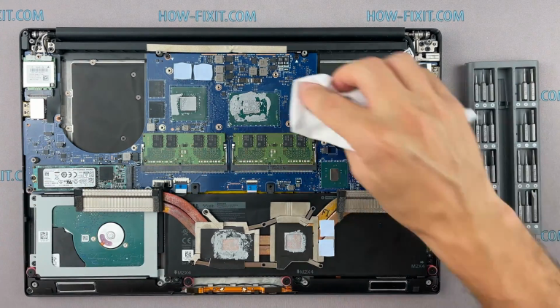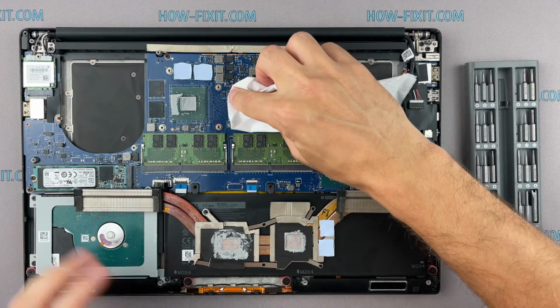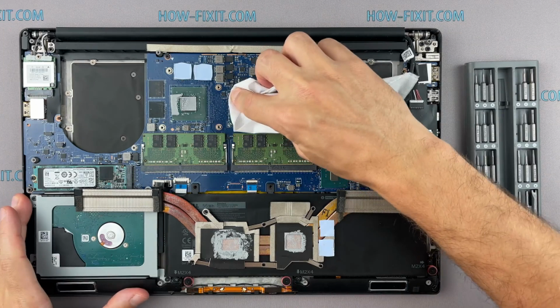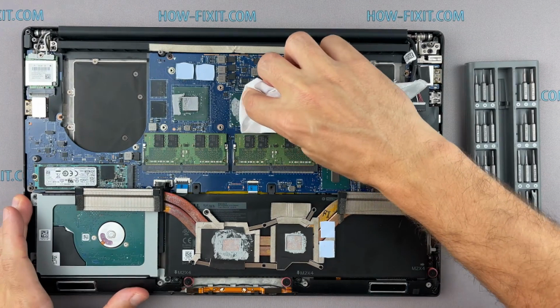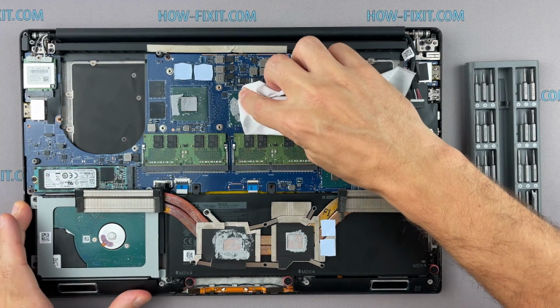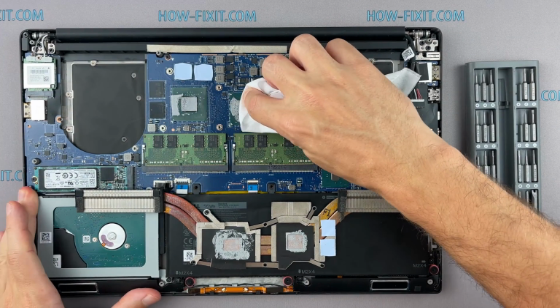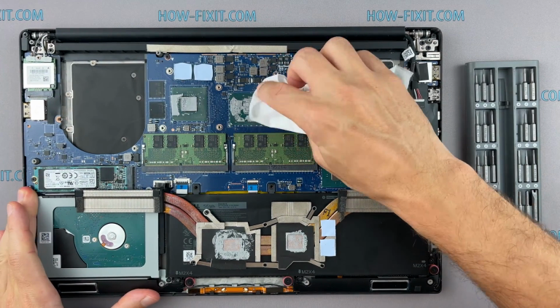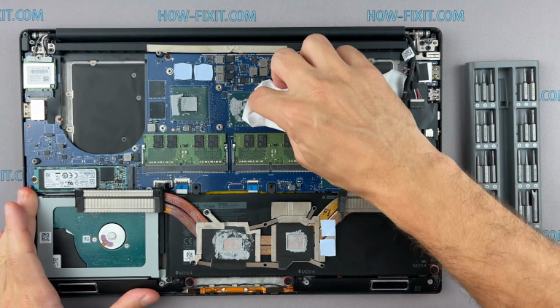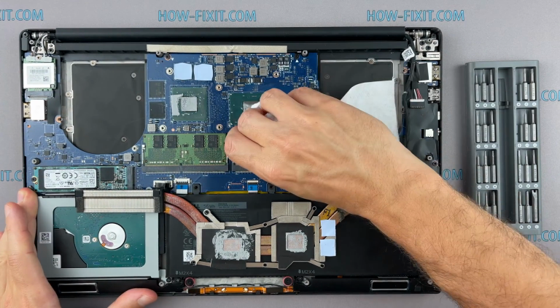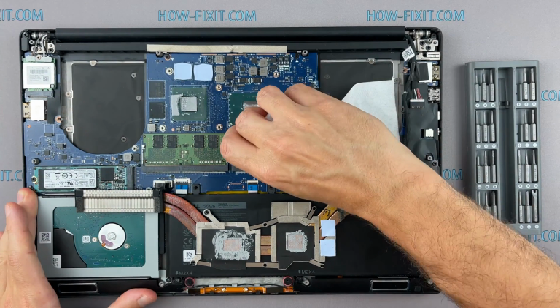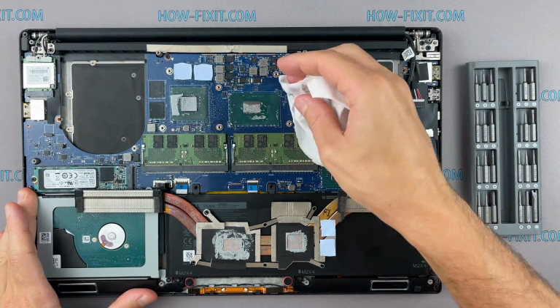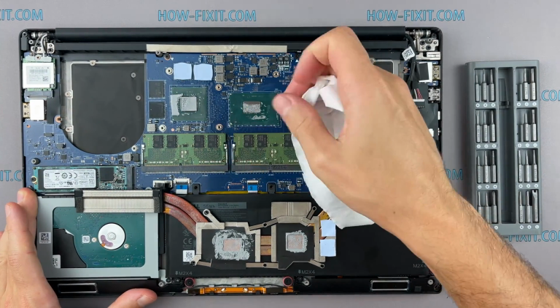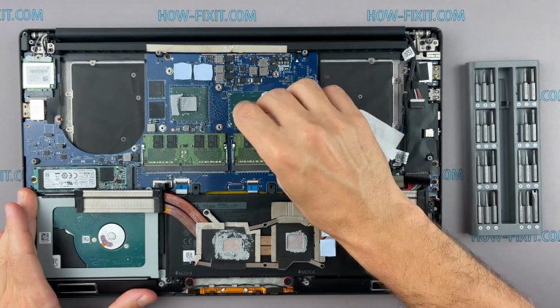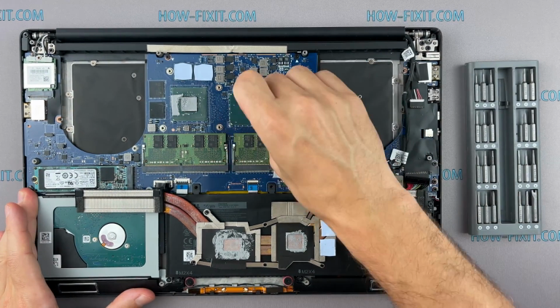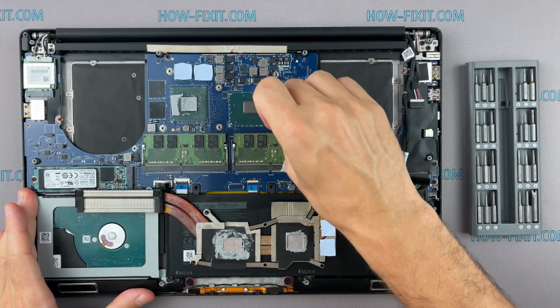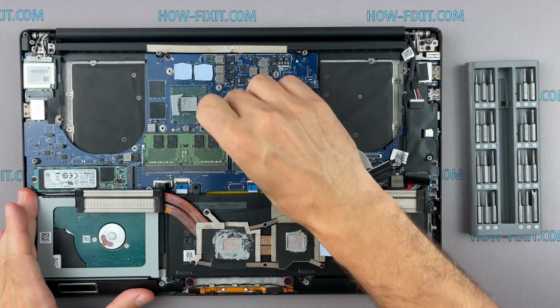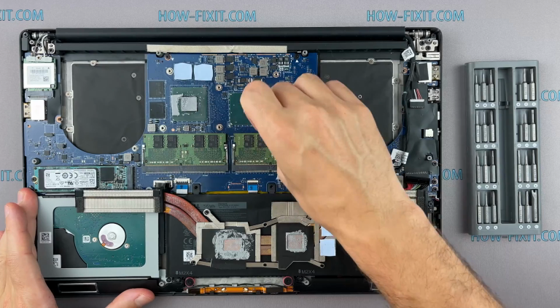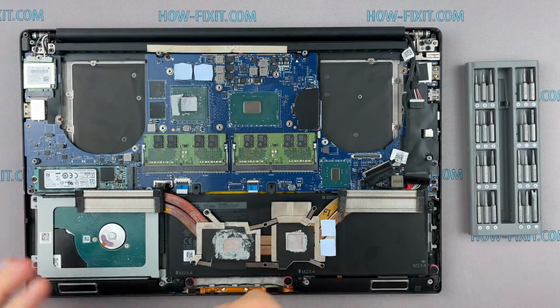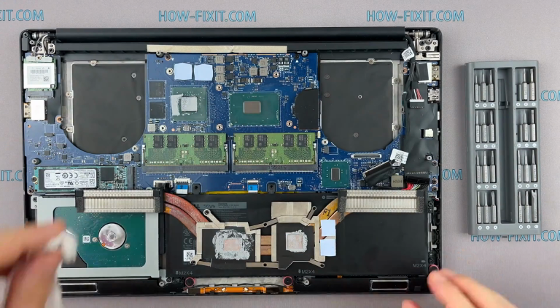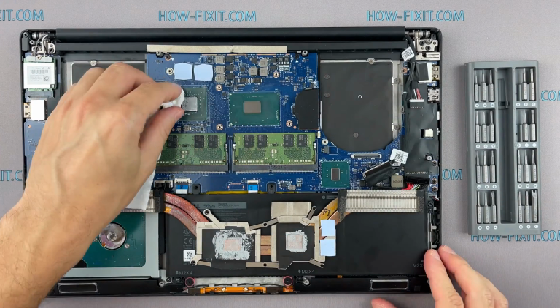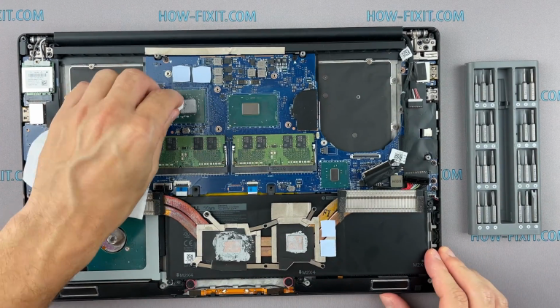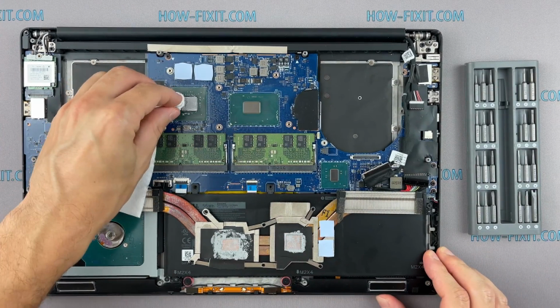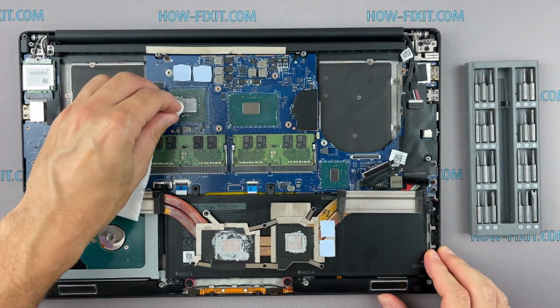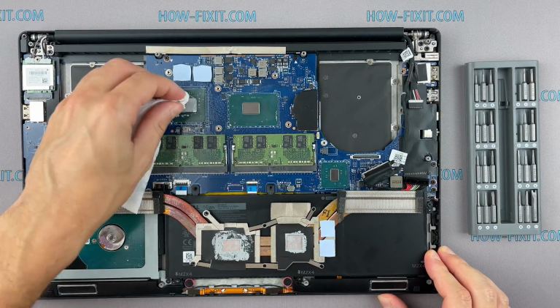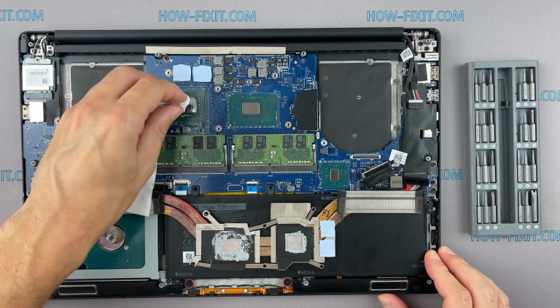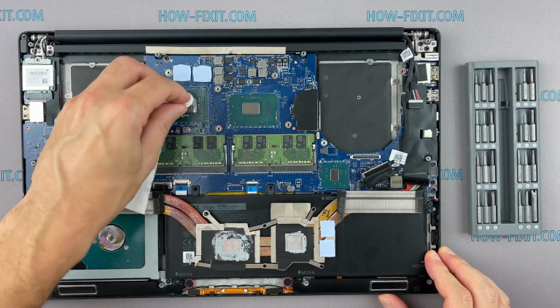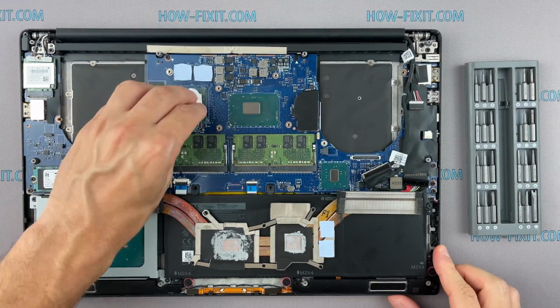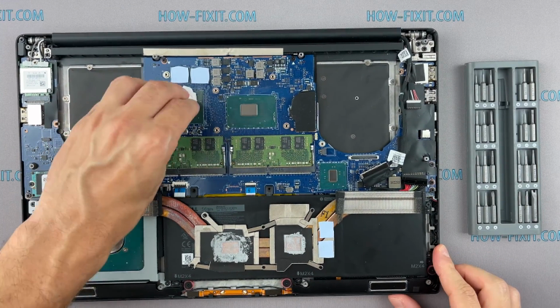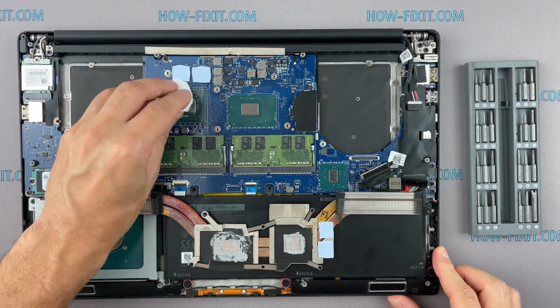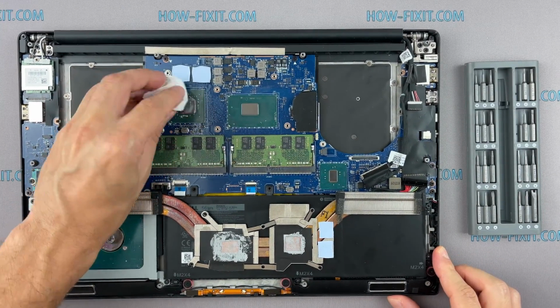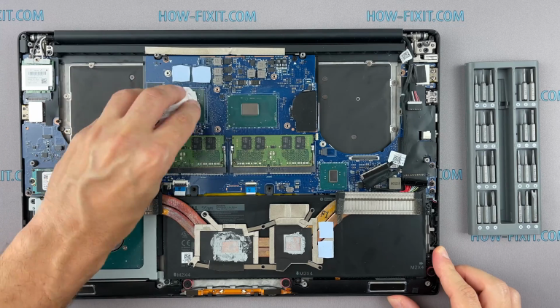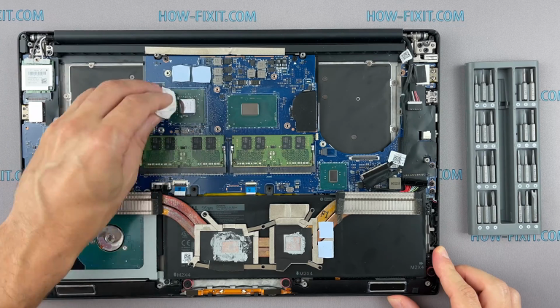Remove the old thermal paste from the surface of the CPU and GPU, as well as from the radiator. If the thermal grease is very dry and doesn't come off easily, you can use isopropyl alcohol.